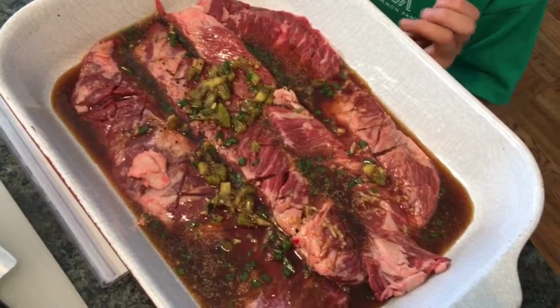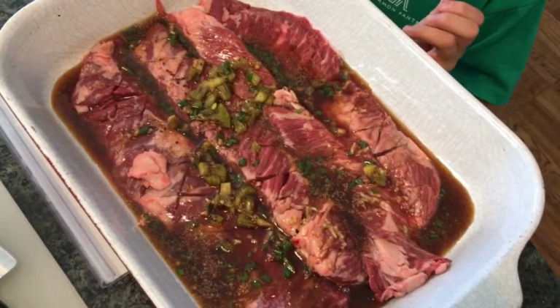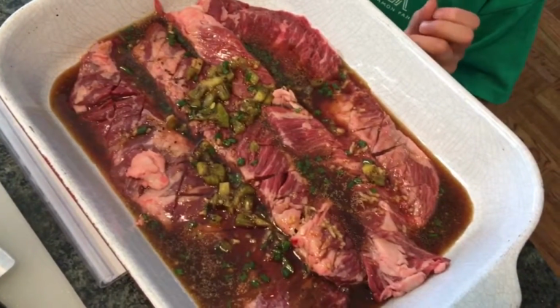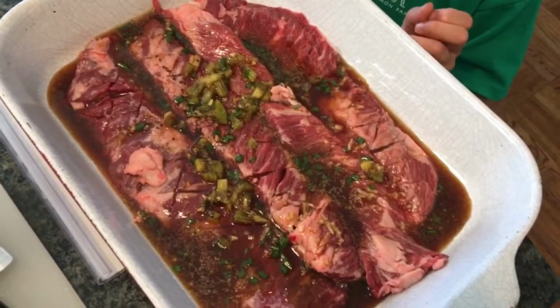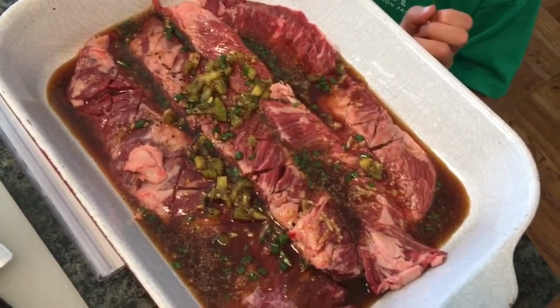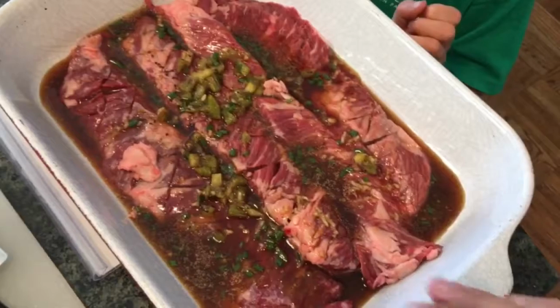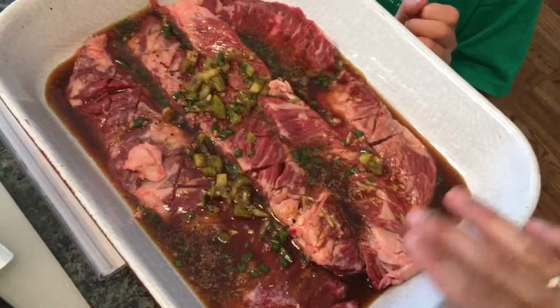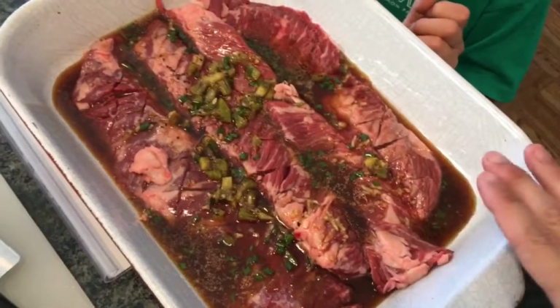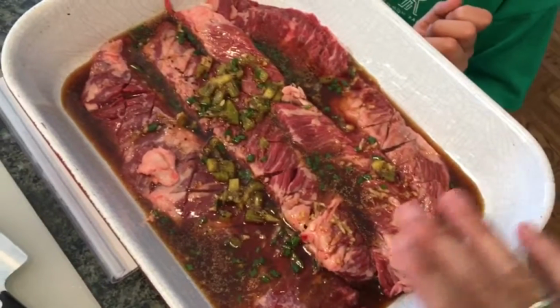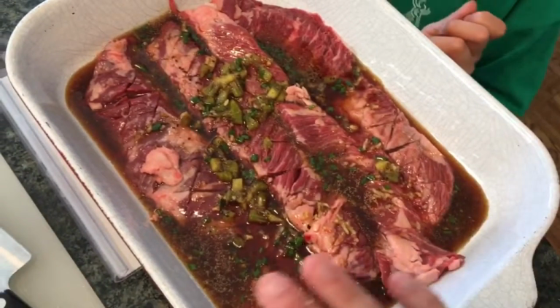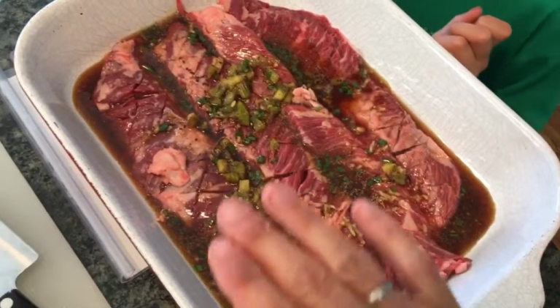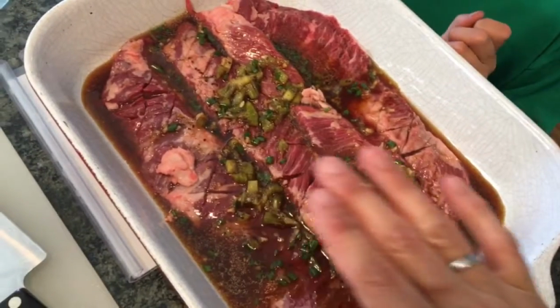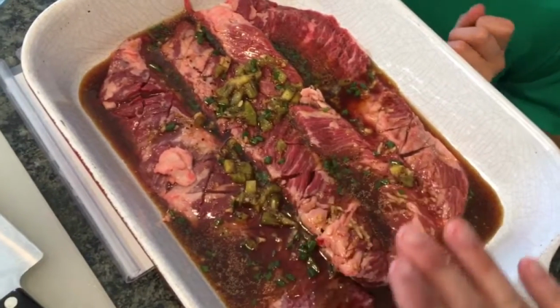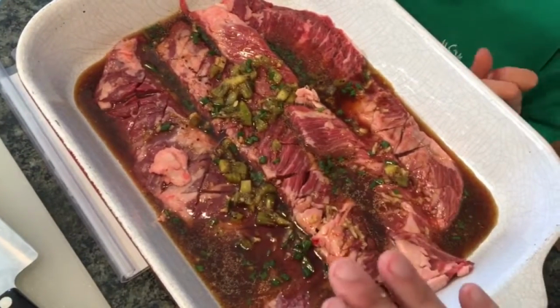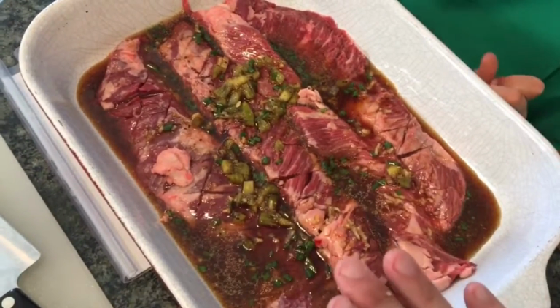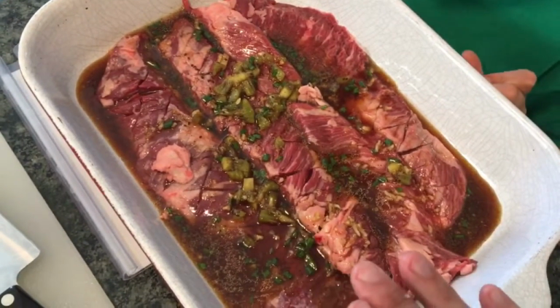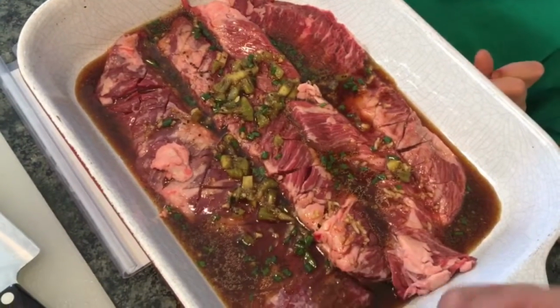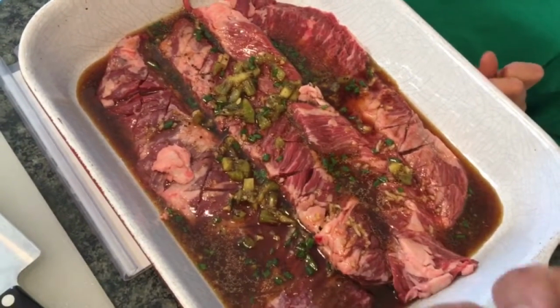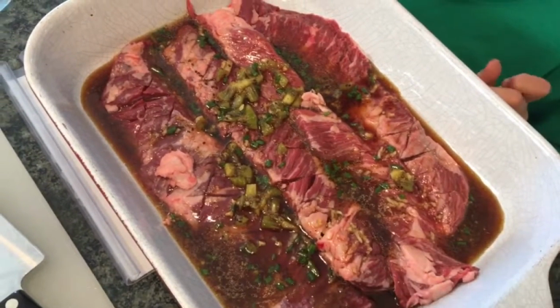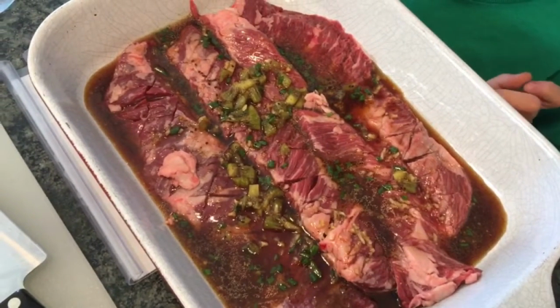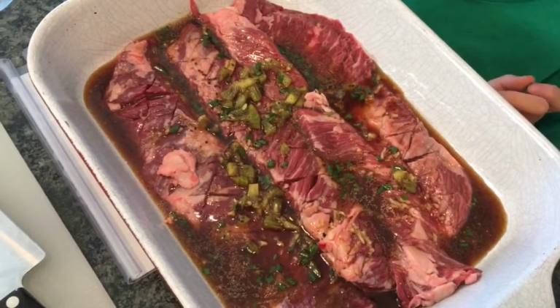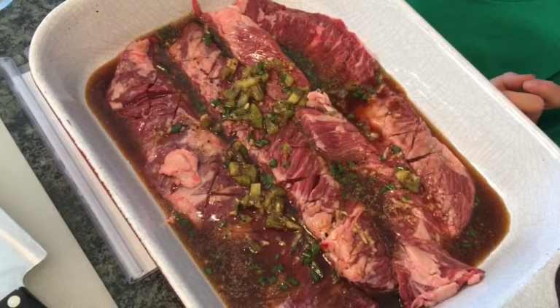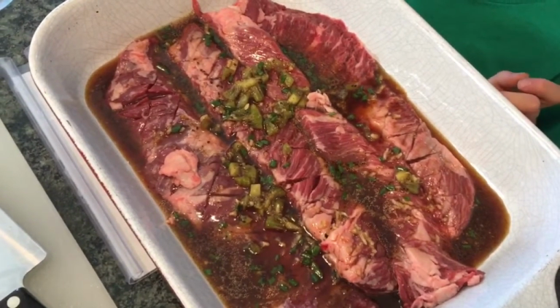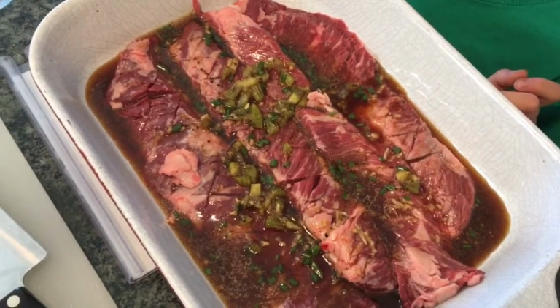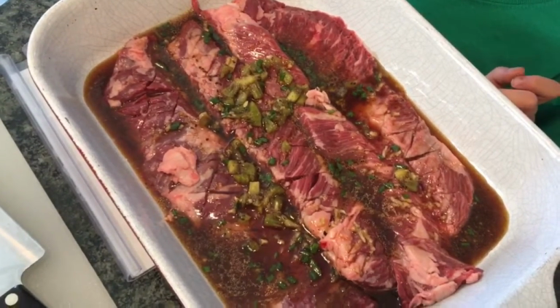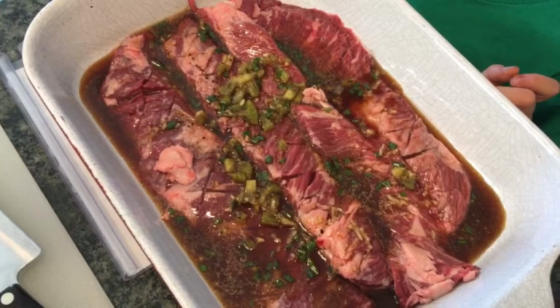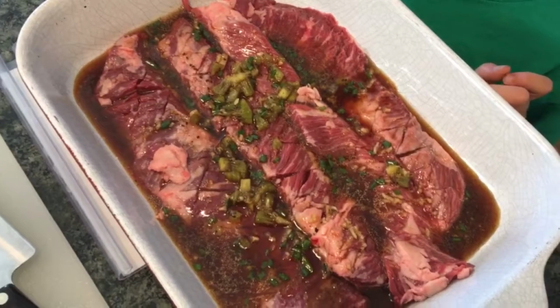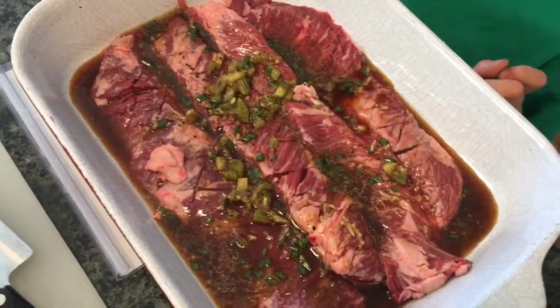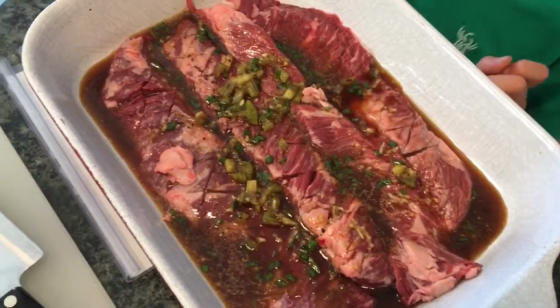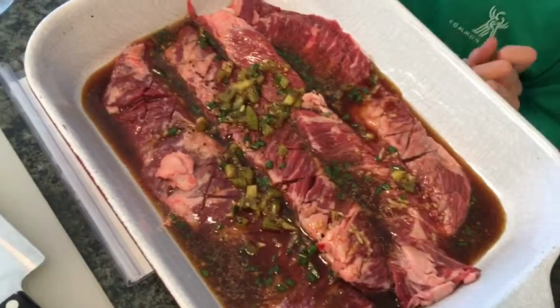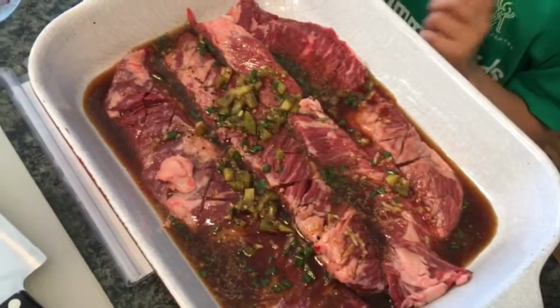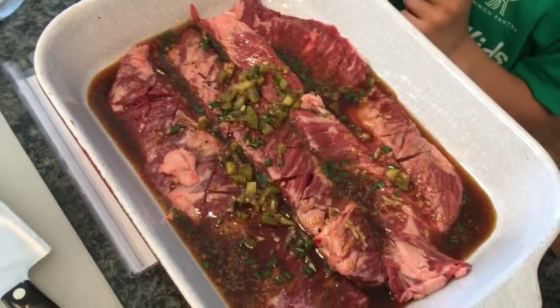What you'll notice right now is the steak is still reddish in color, and as it marinates it'll turn a little grayish. All right, we'll catch you on the other side of the marinade.